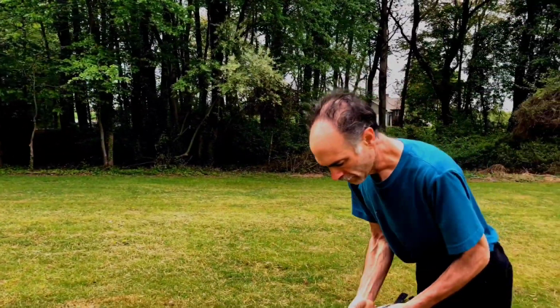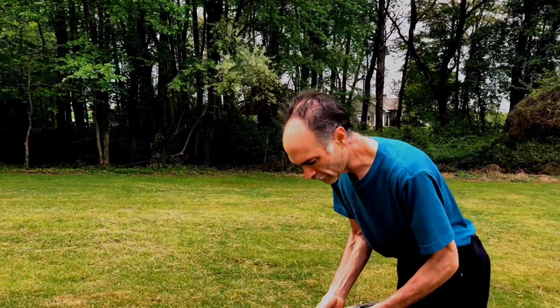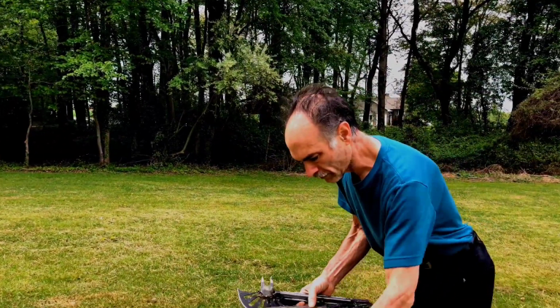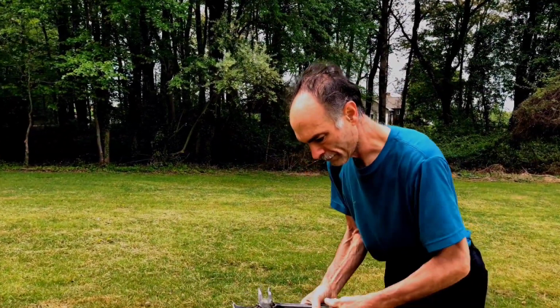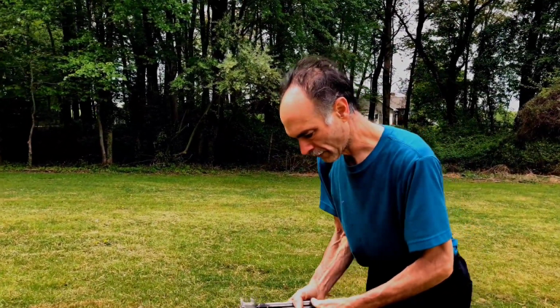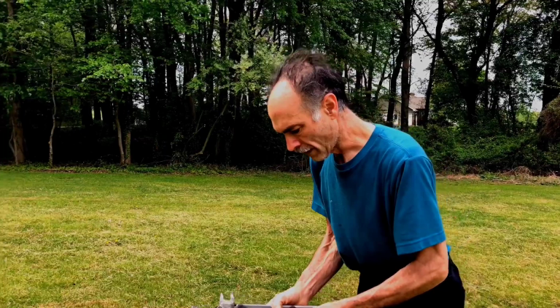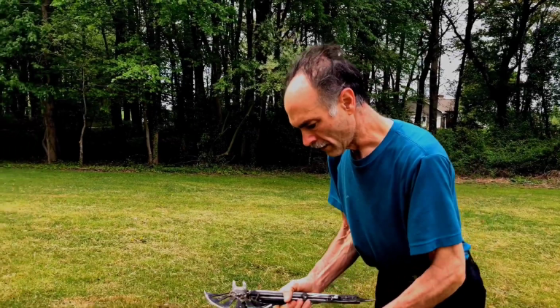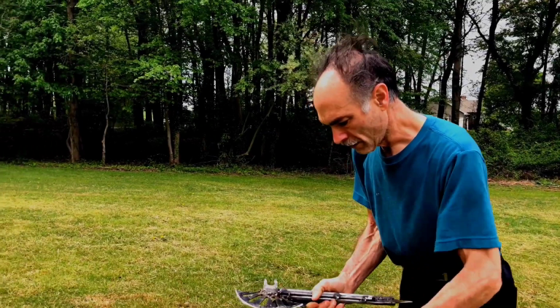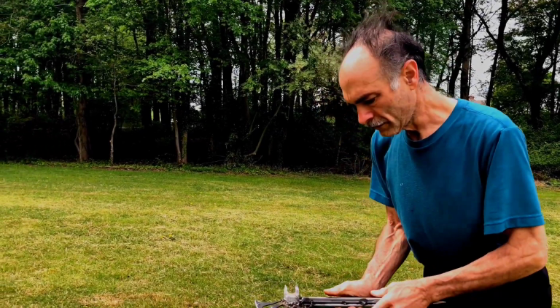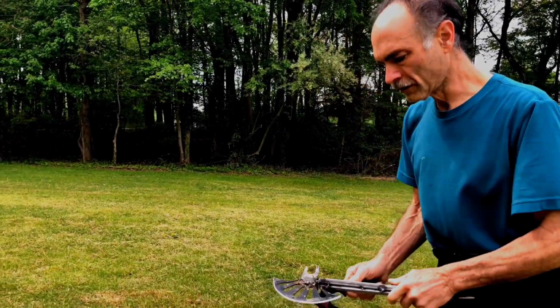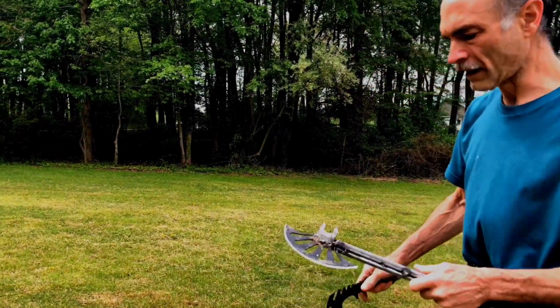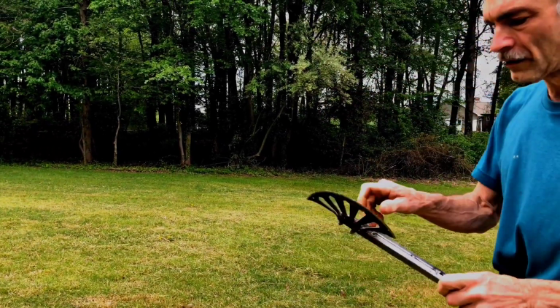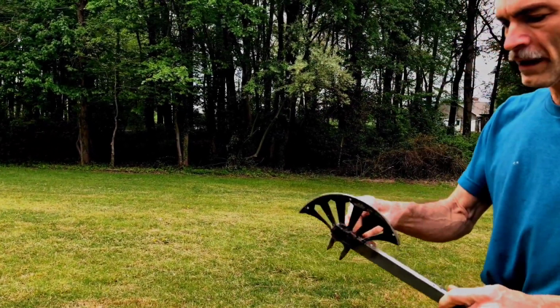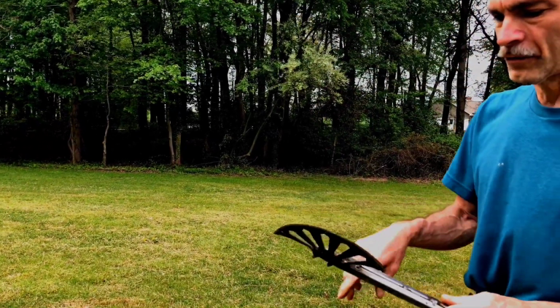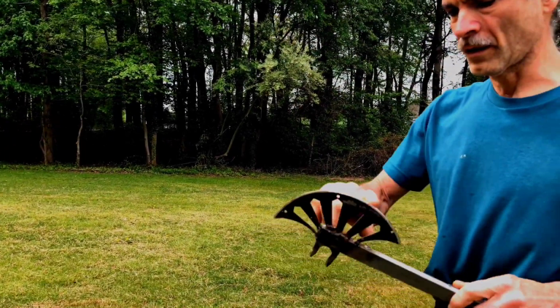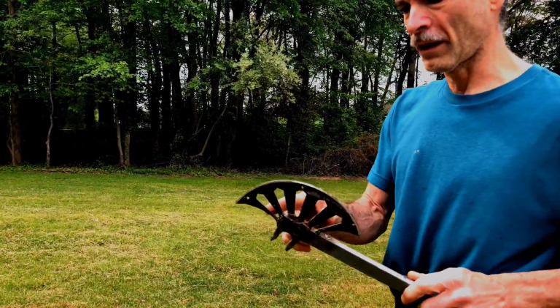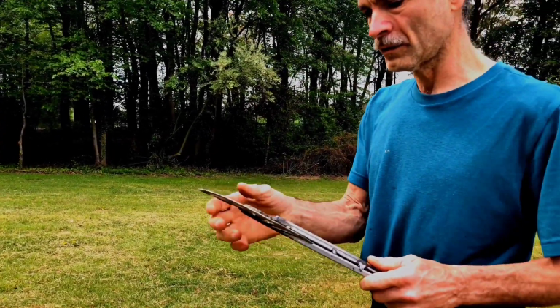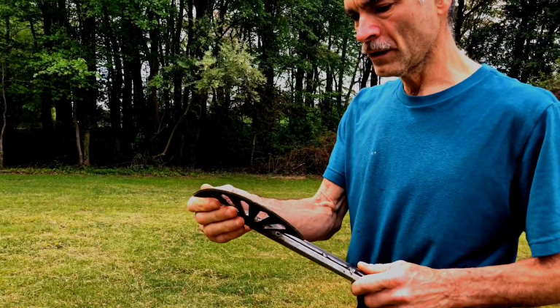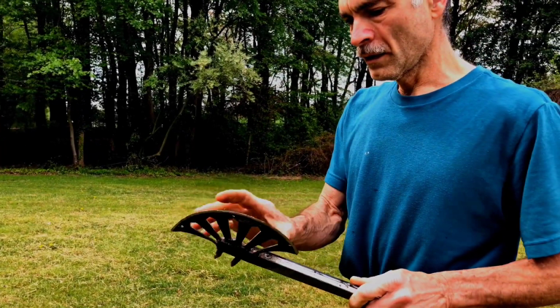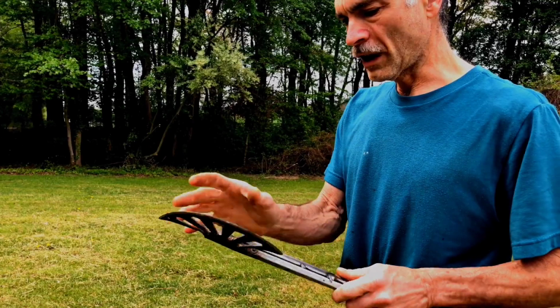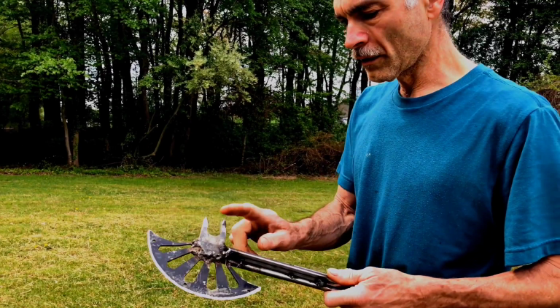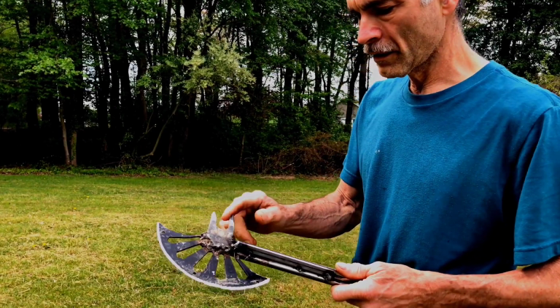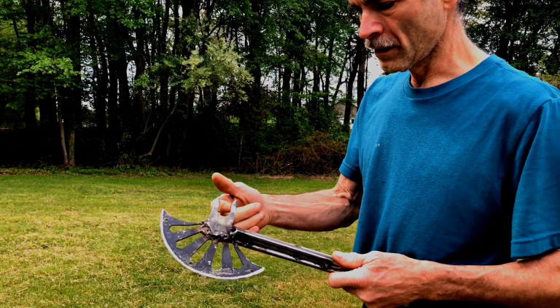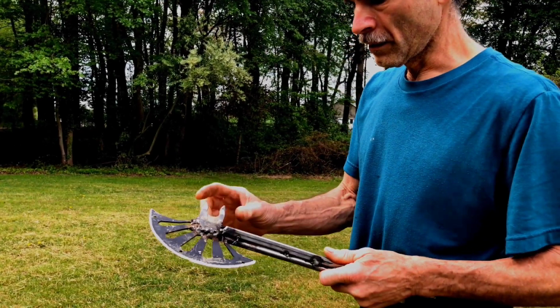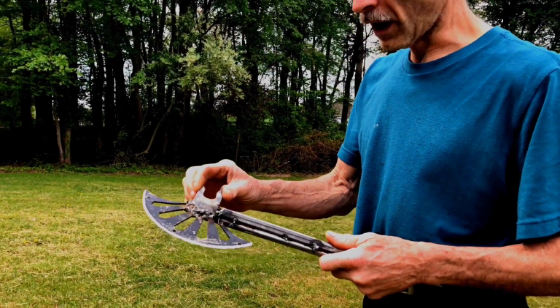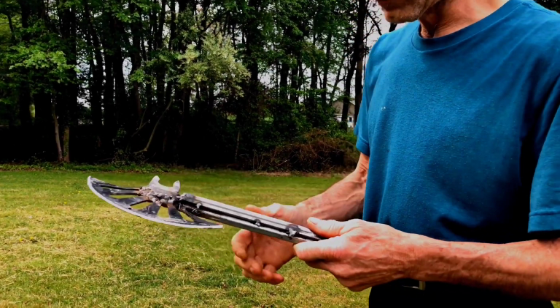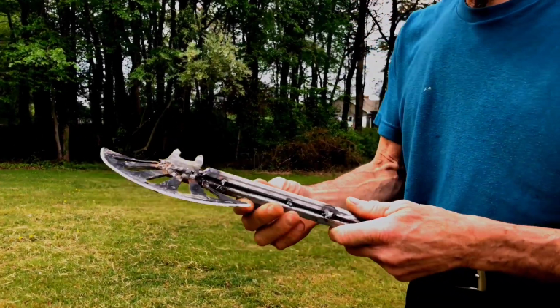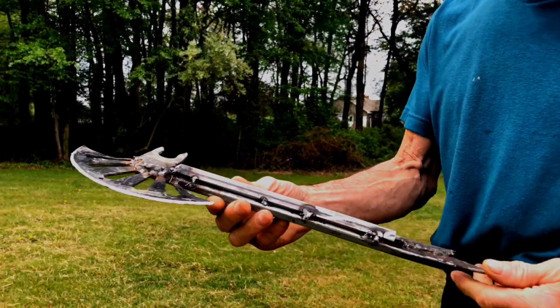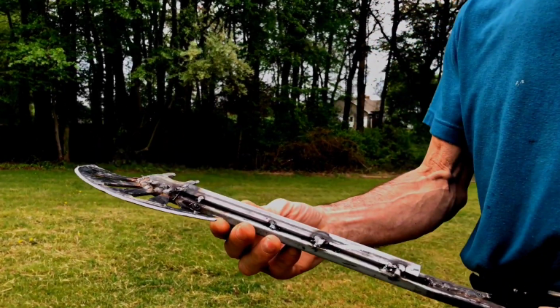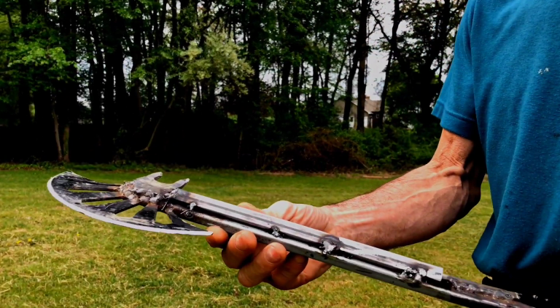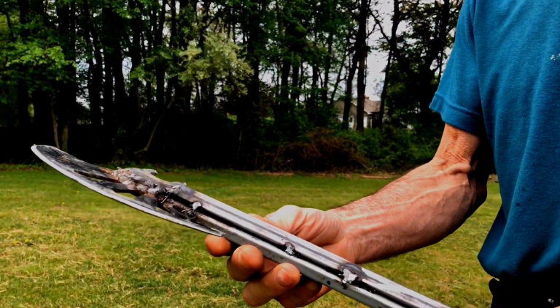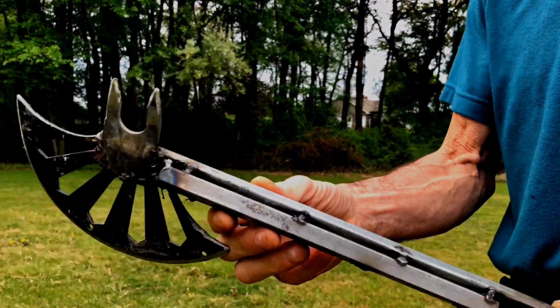This is a custom ax that I just made out of a bicycle chain guard, tie rod suspension parts, and just junk really.